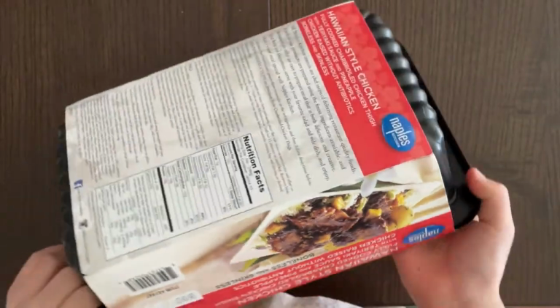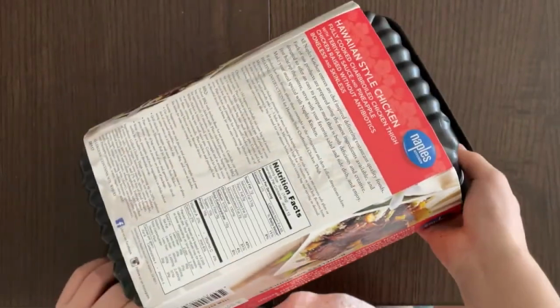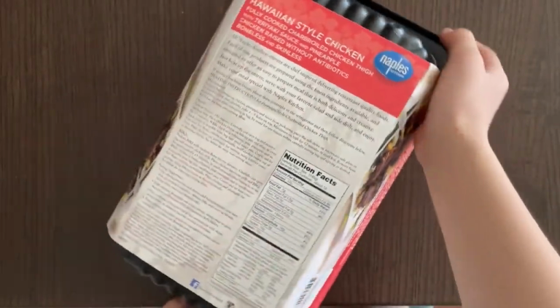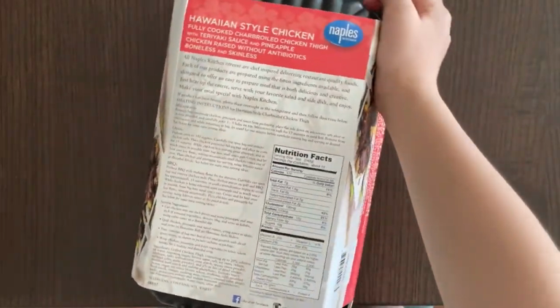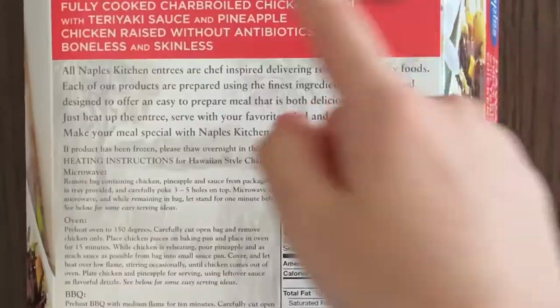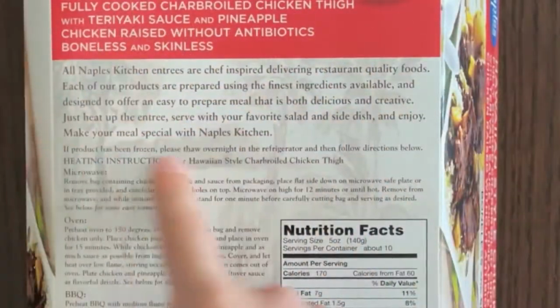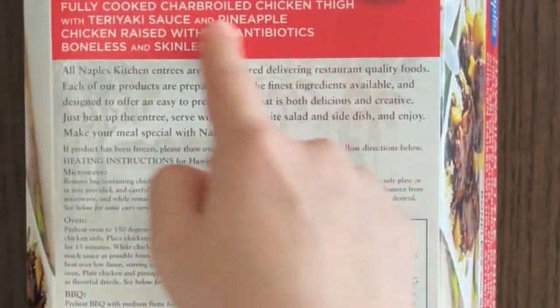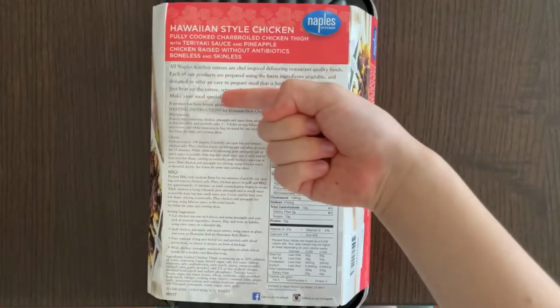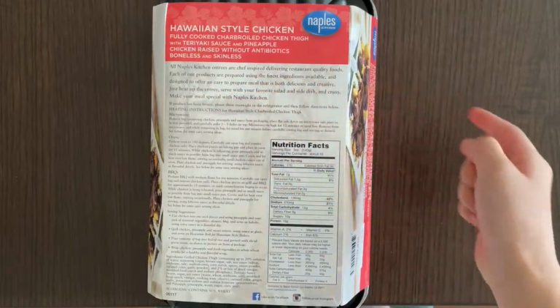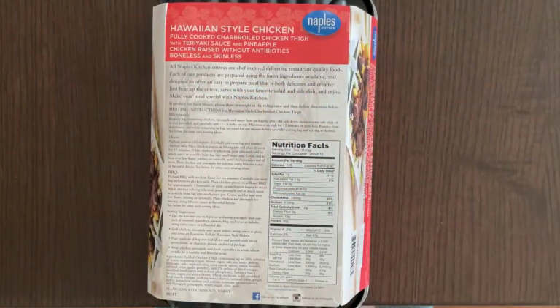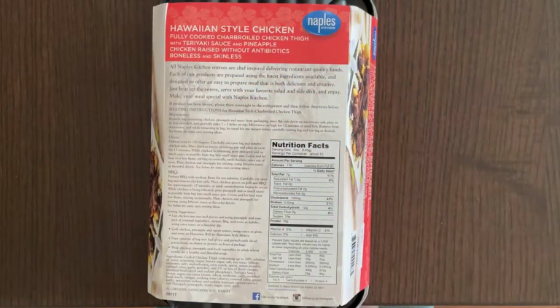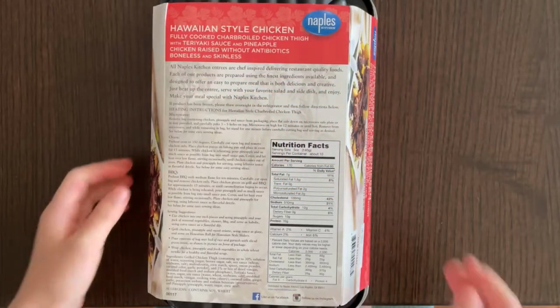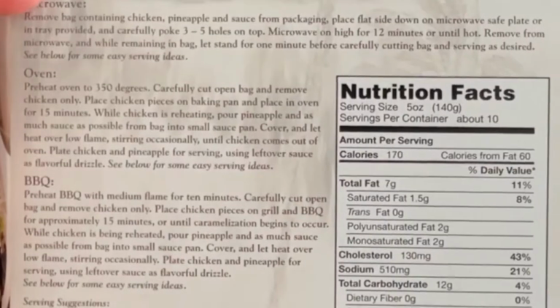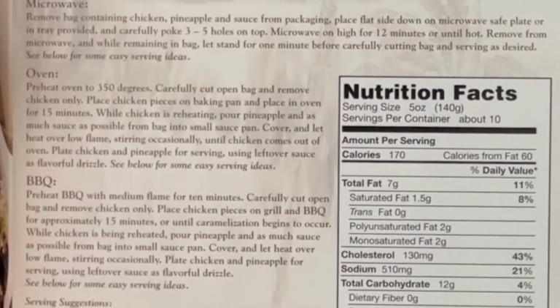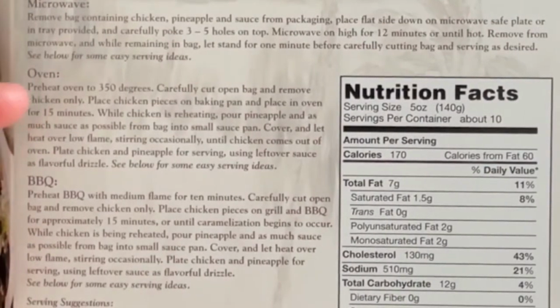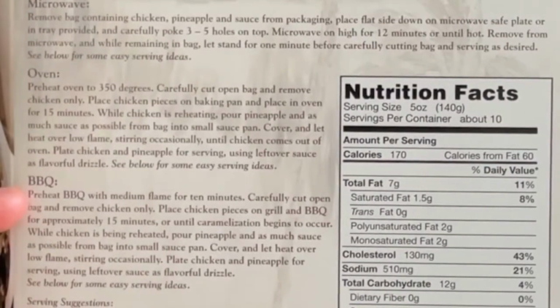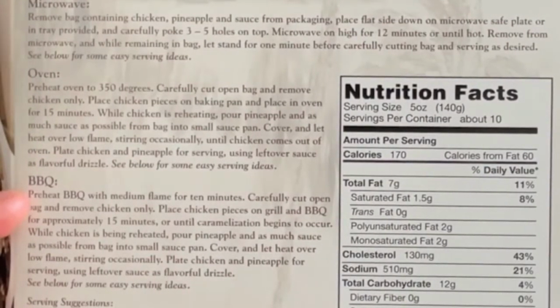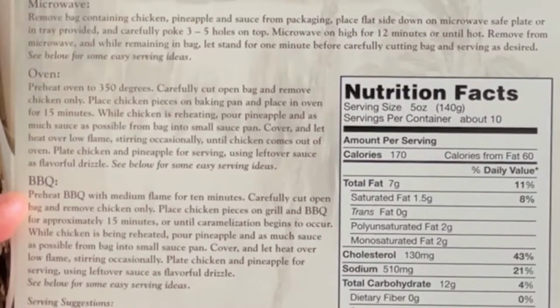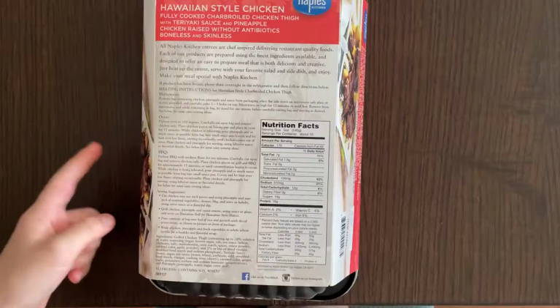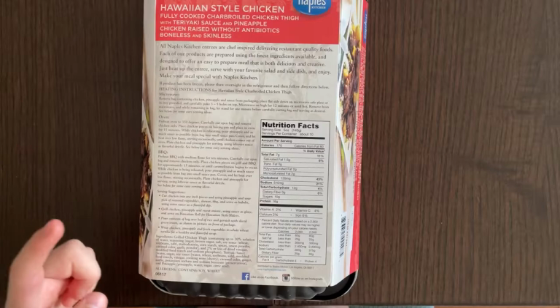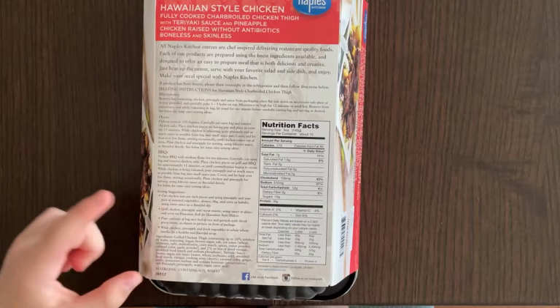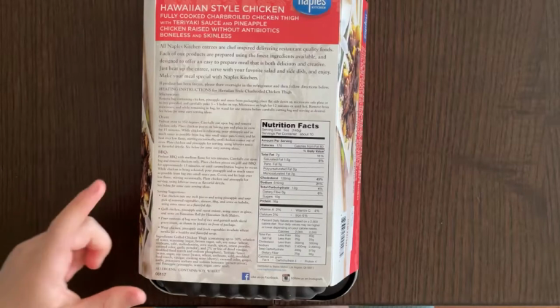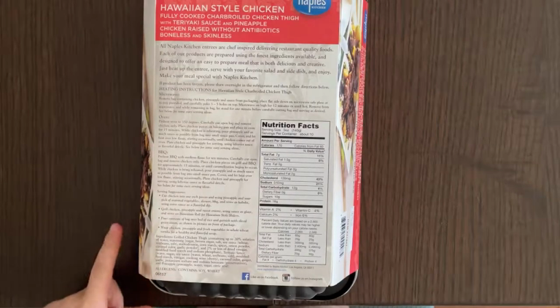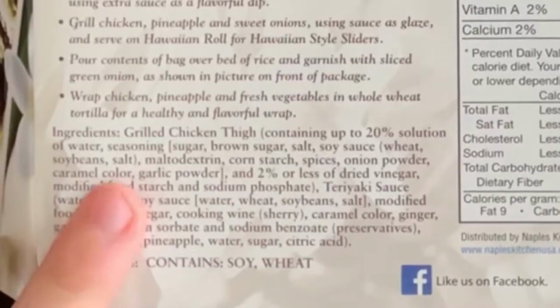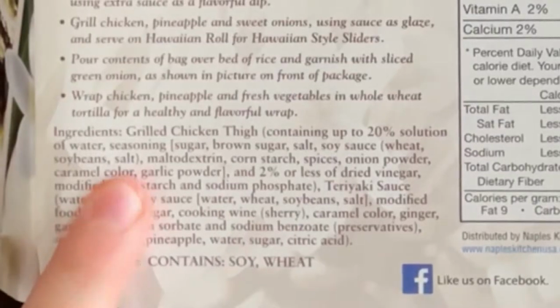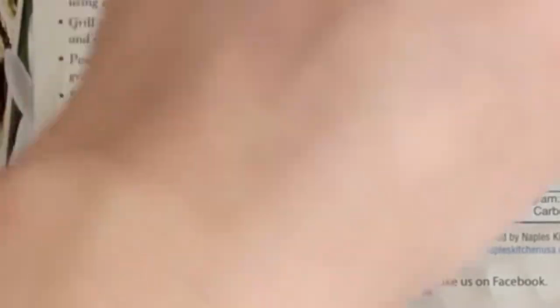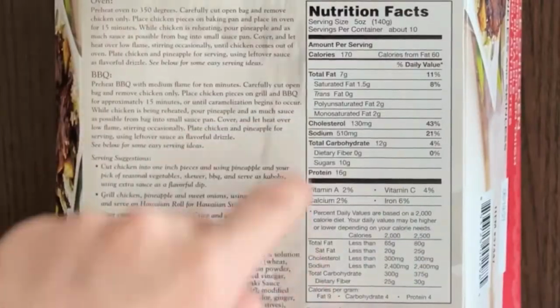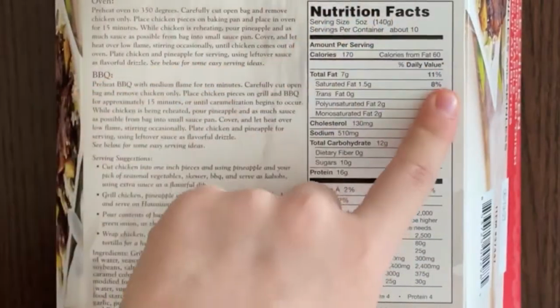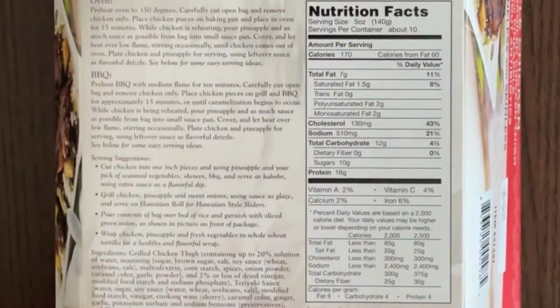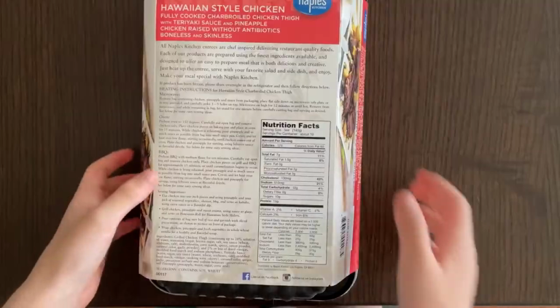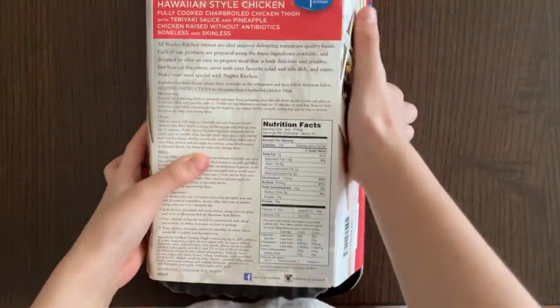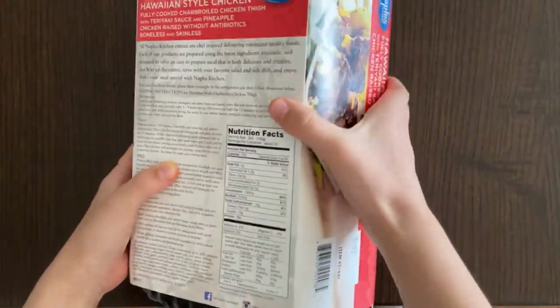Same picture. There we go. Label. Heating instructions — that's very small. Microwave, oven, barbecue. Serving suggestions. Ingredients. Nutrition facts.